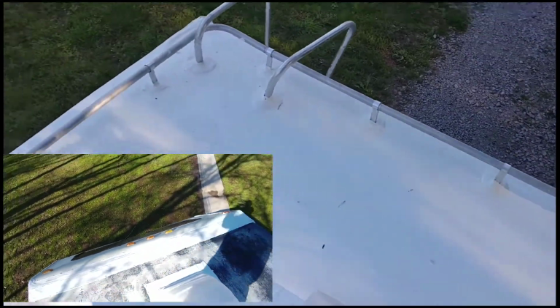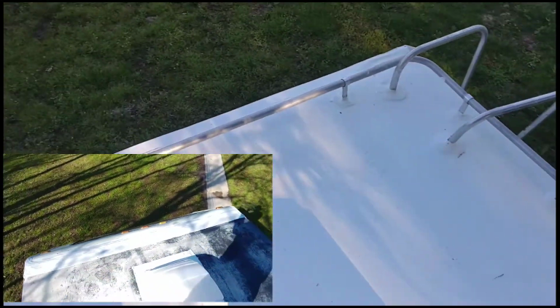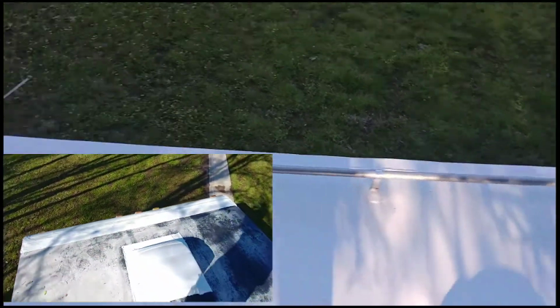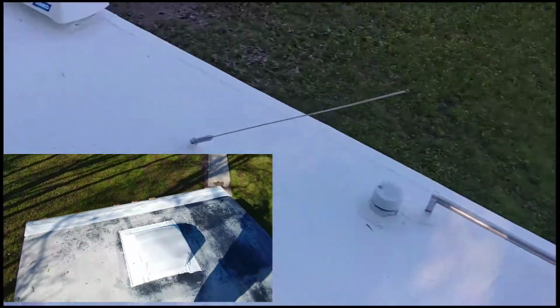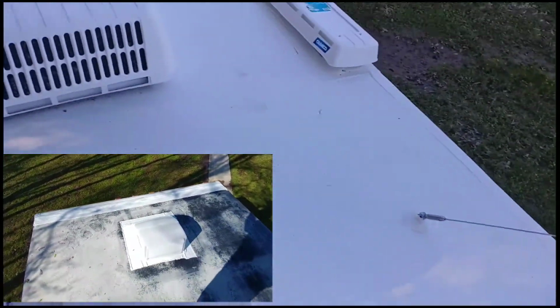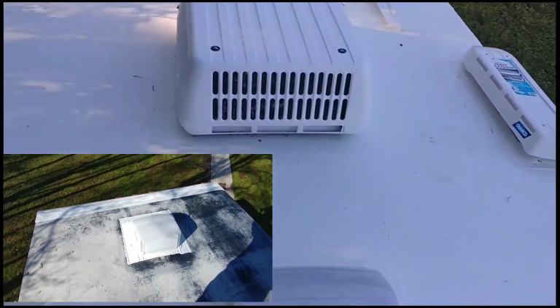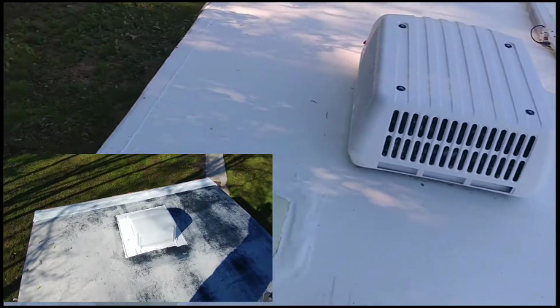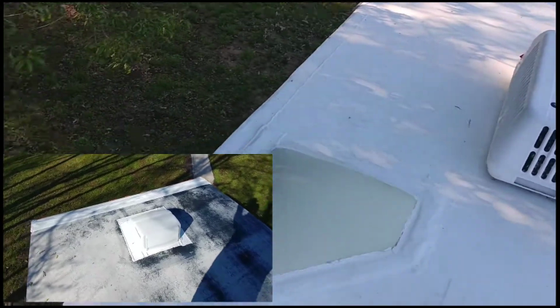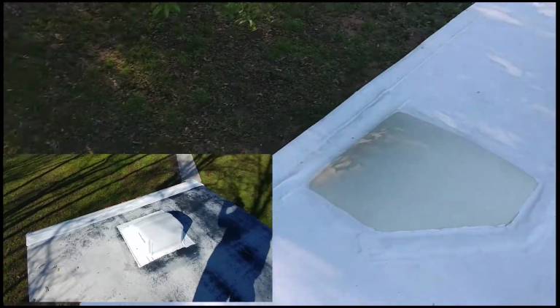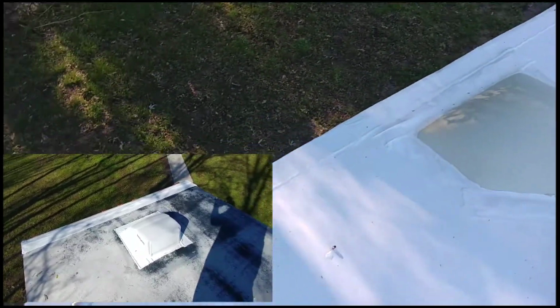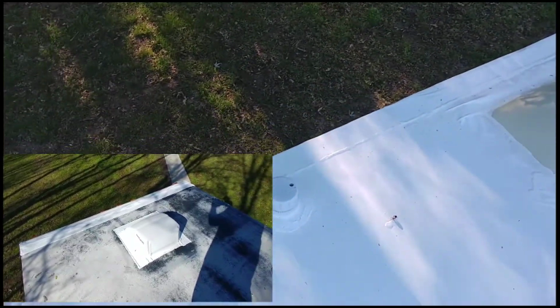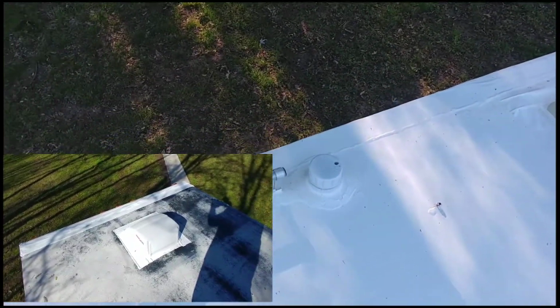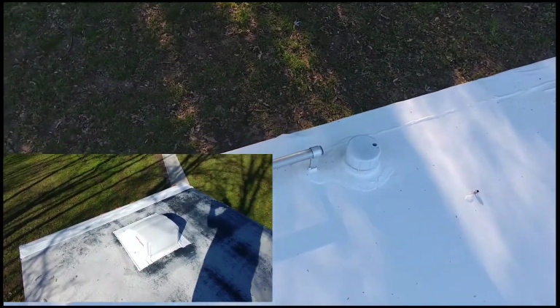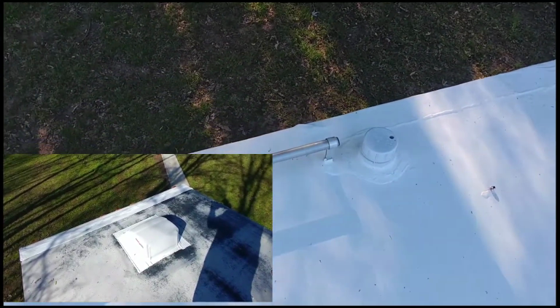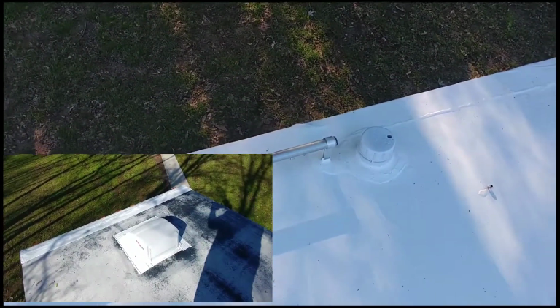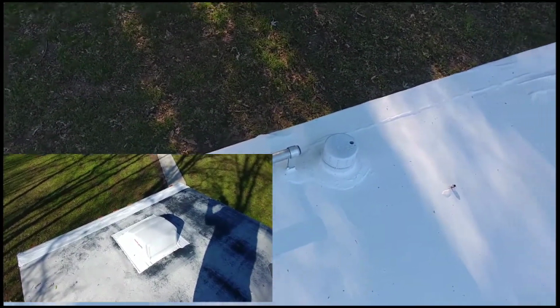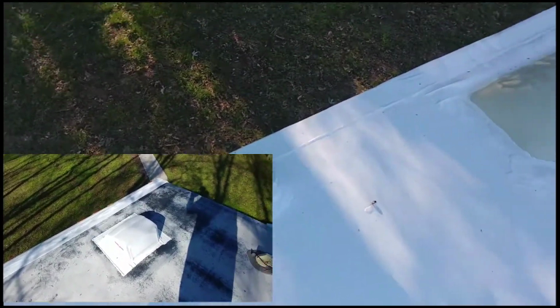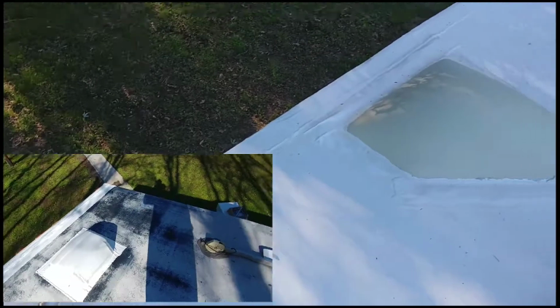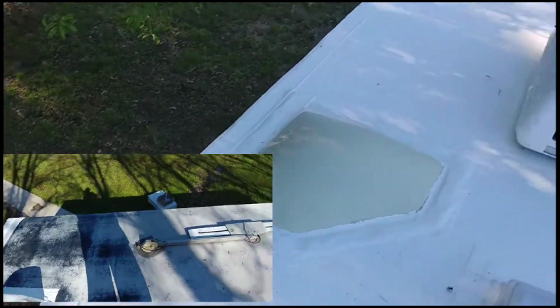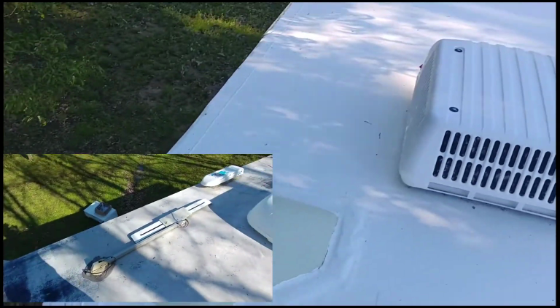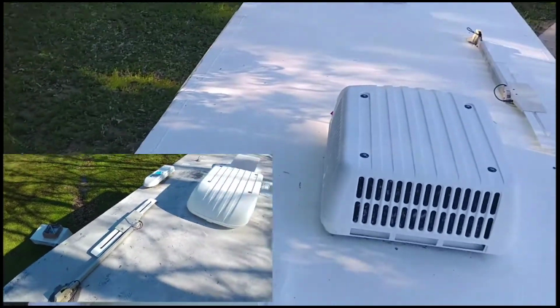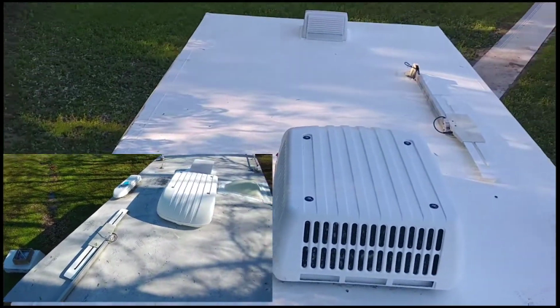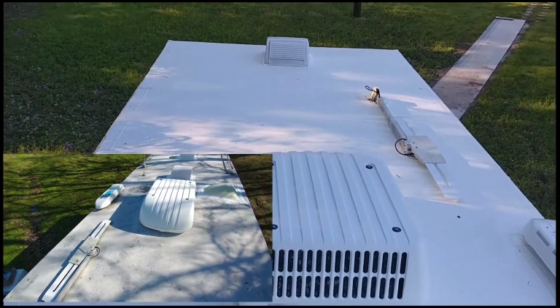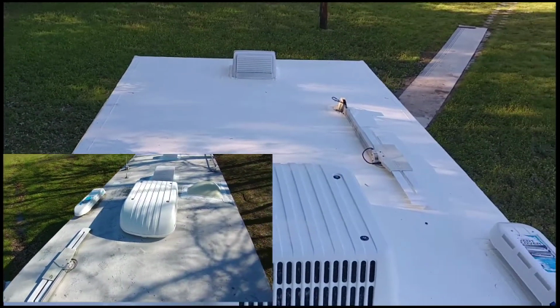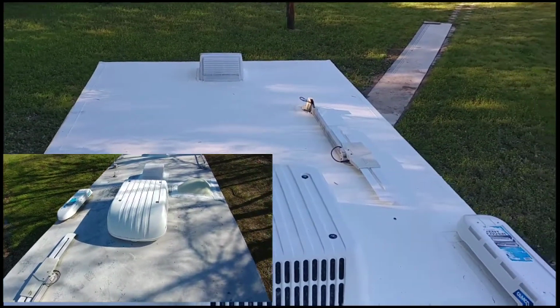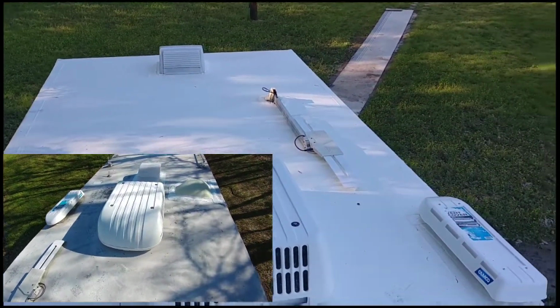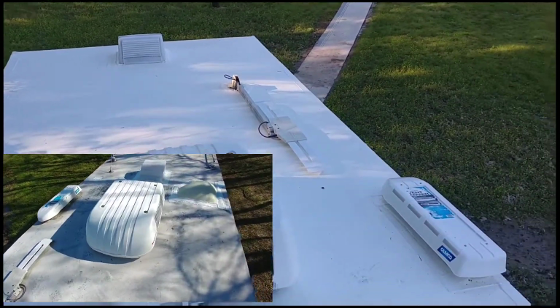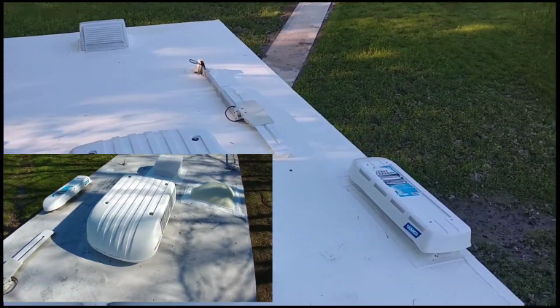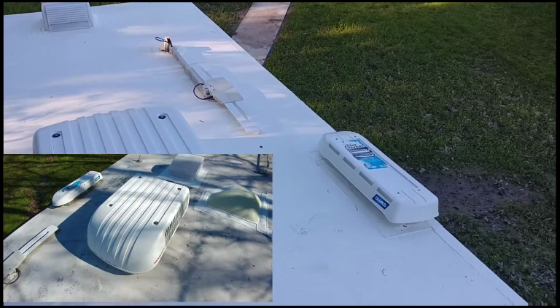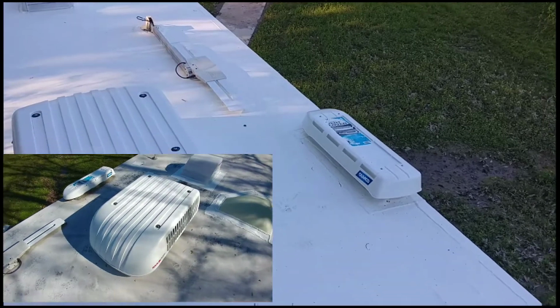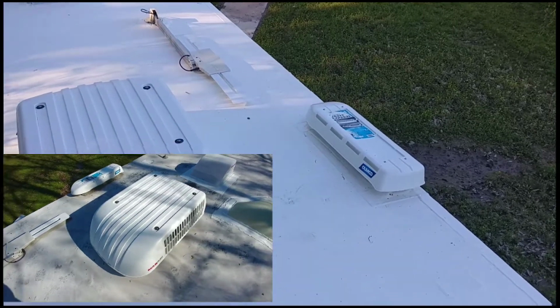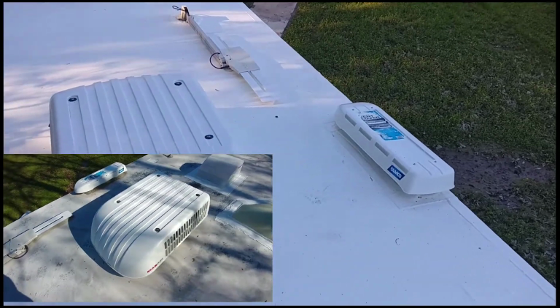It's my first time I've been up here in about two weeks. We just got back from a little camping trip for the weekend and it's still looking good. No leaks. Nice and solid, nice and white. Turned out good.